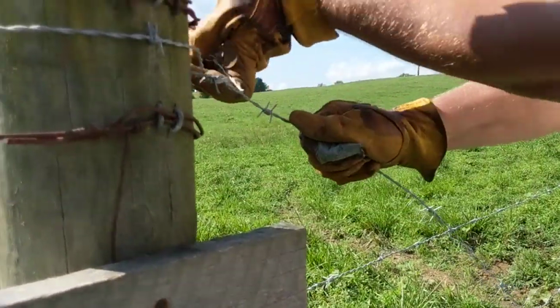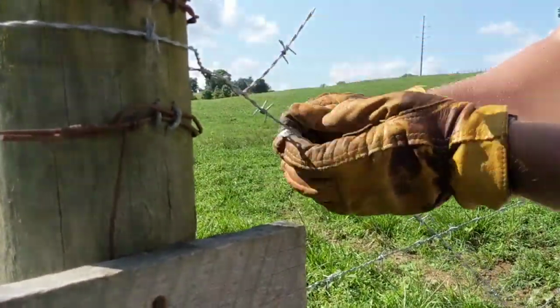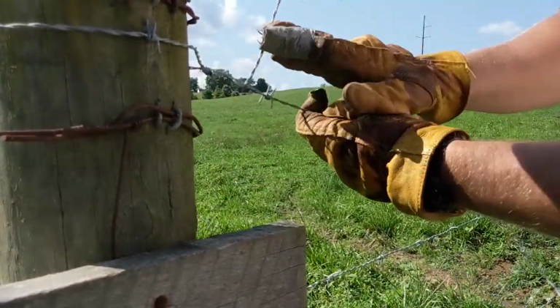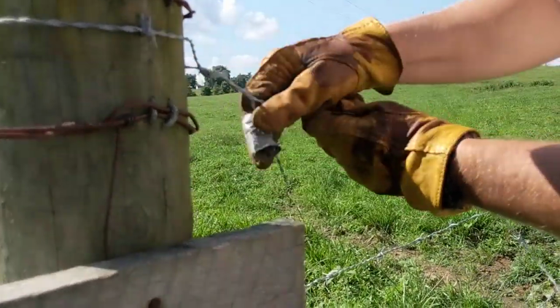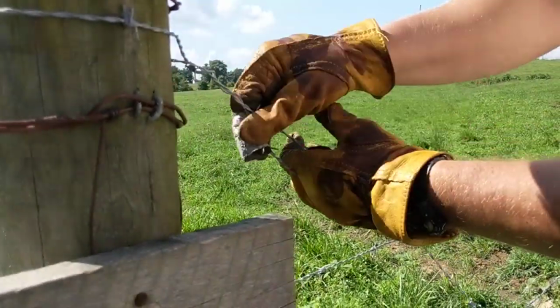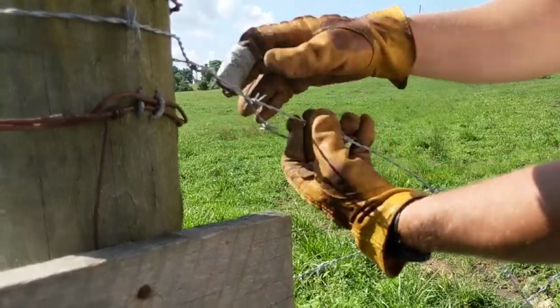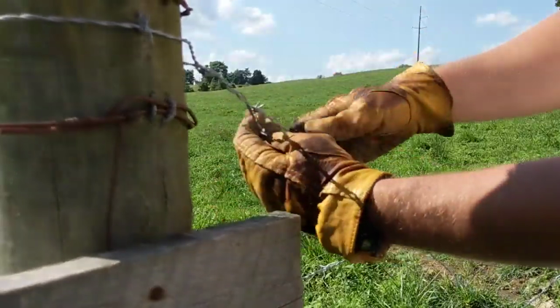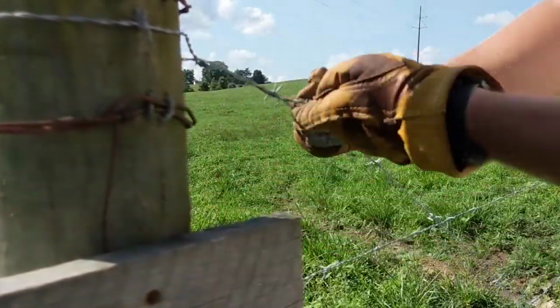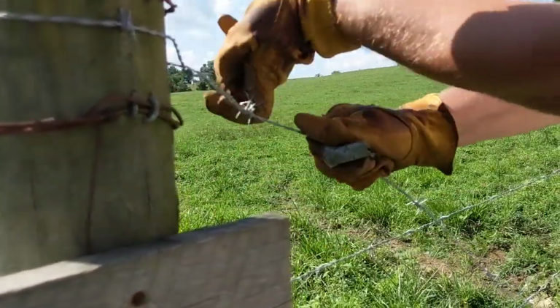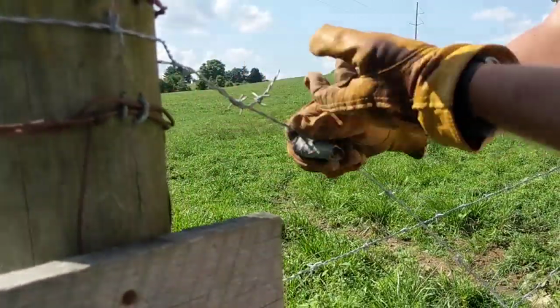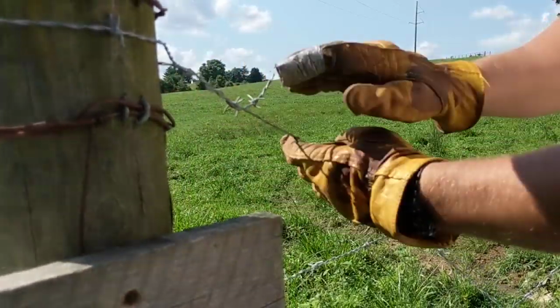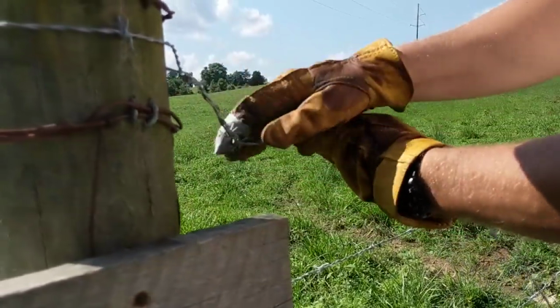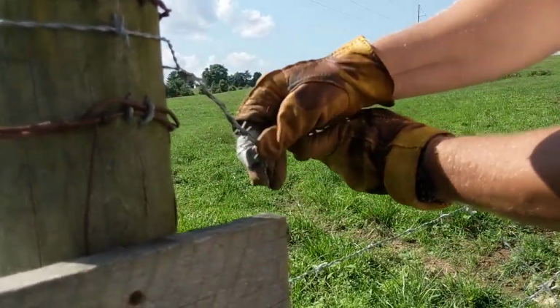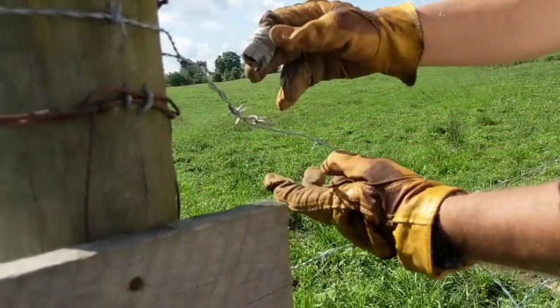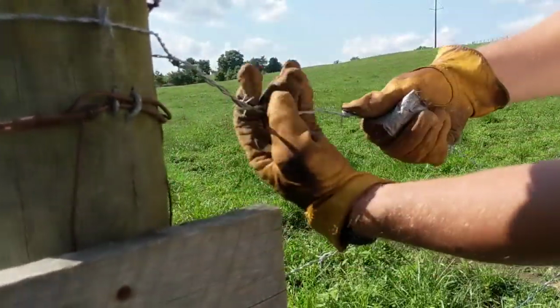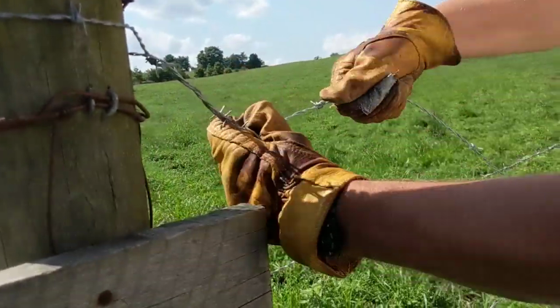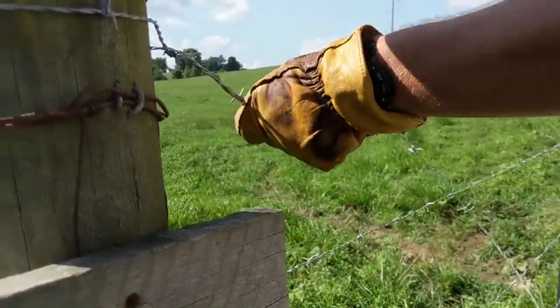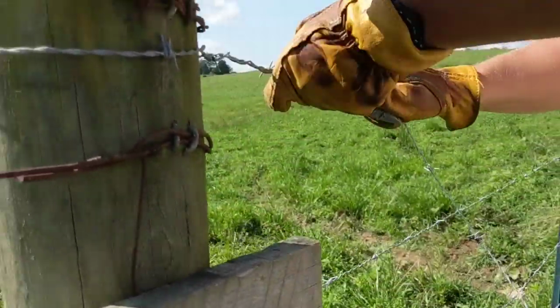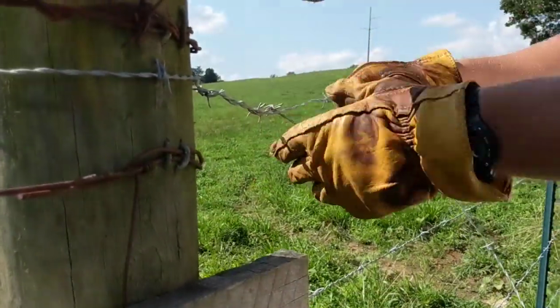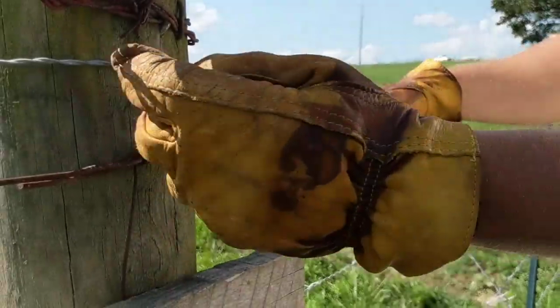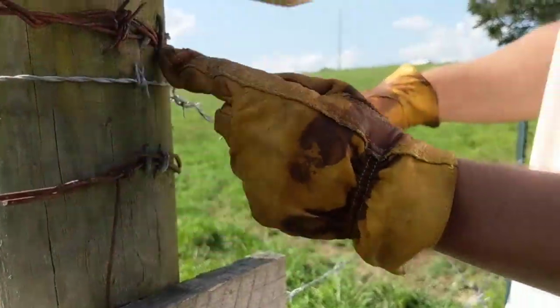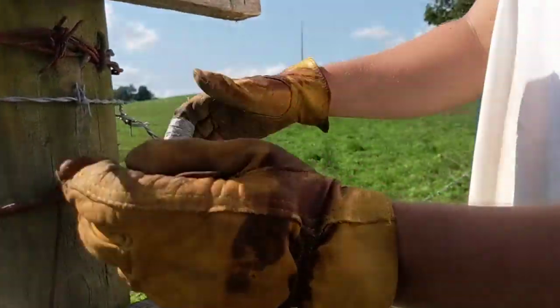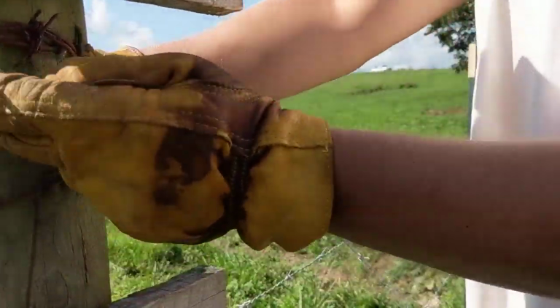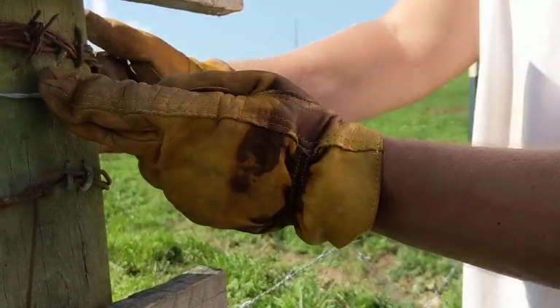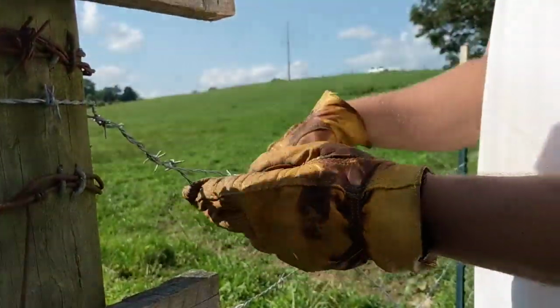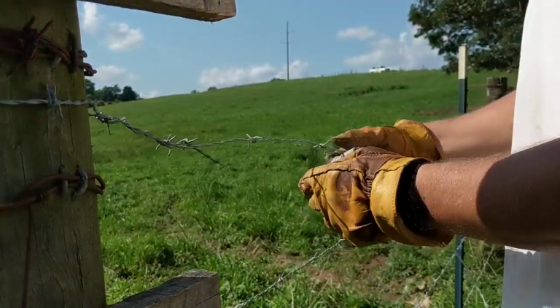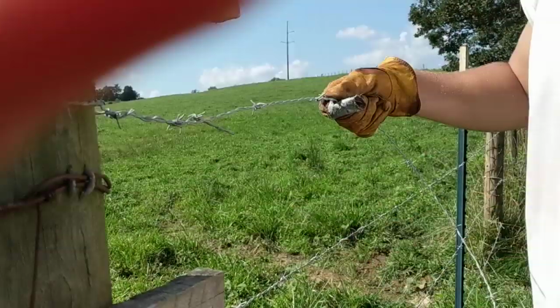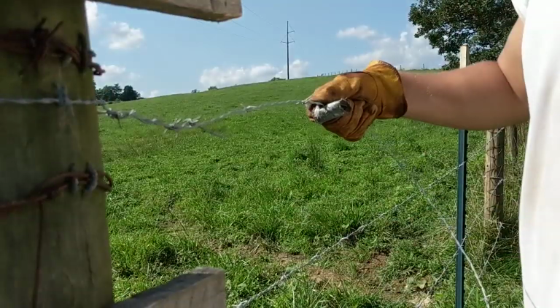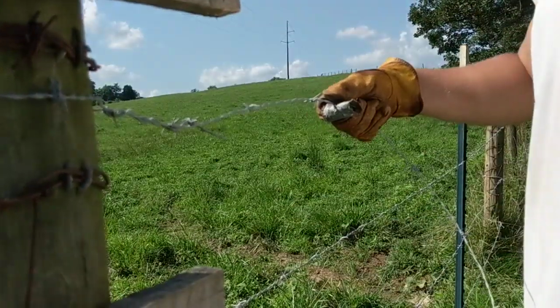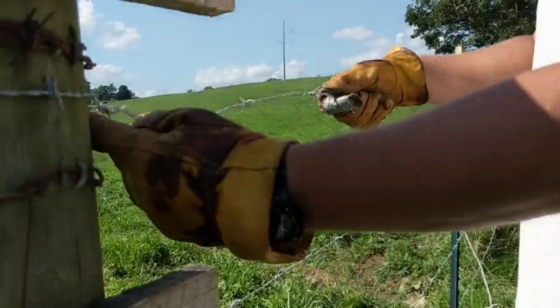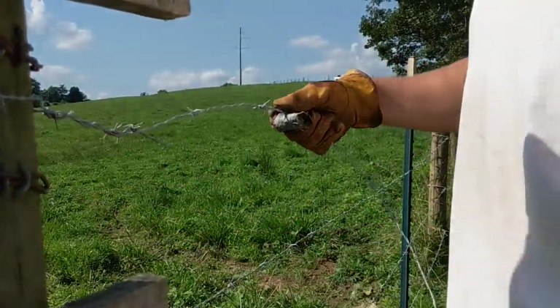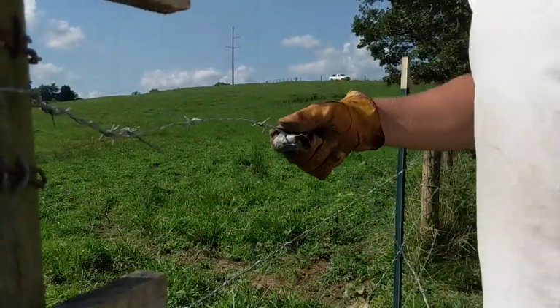As I'm twisting, what that does is it kind of ties it off so that even if I didn't put any staples on this post, I can still pull it tight and it's not going to unravel.